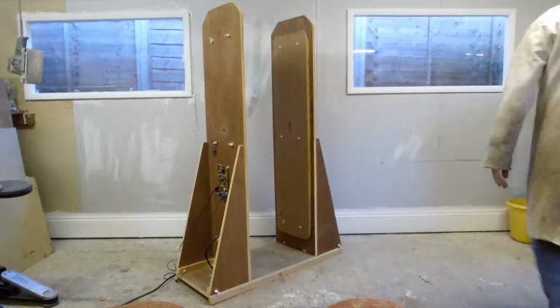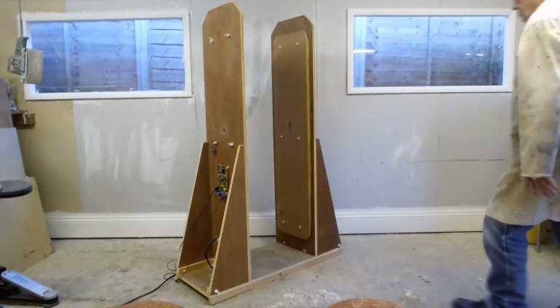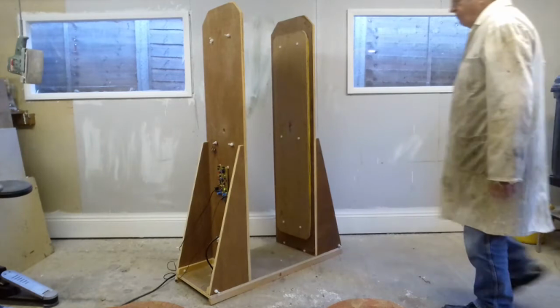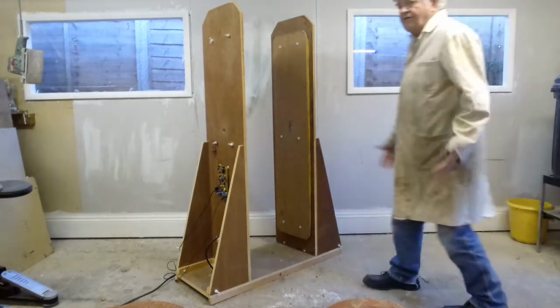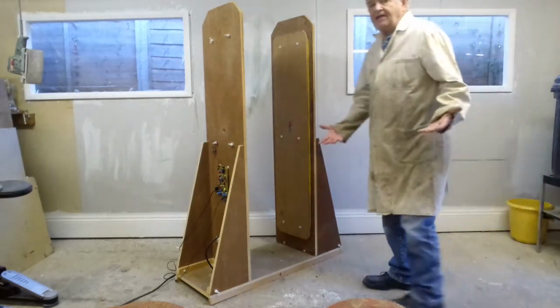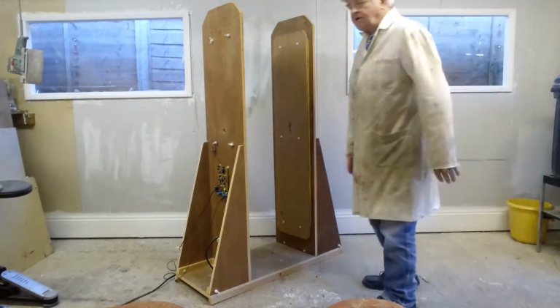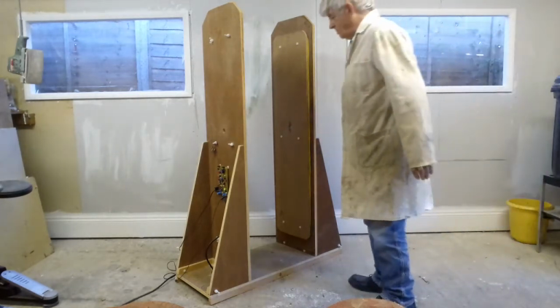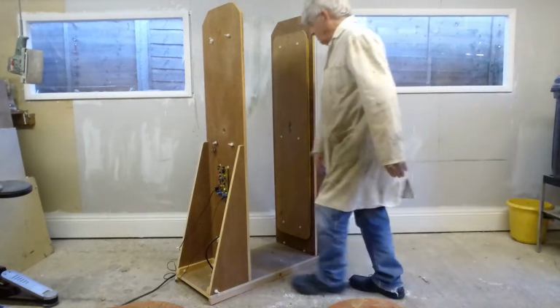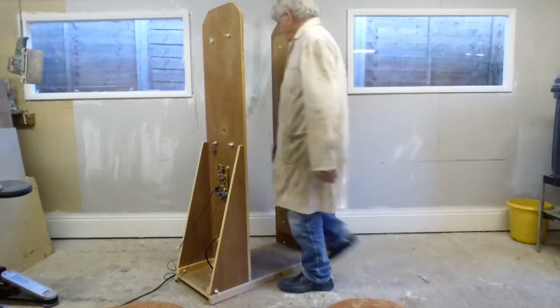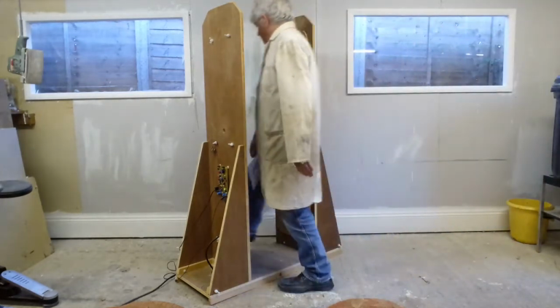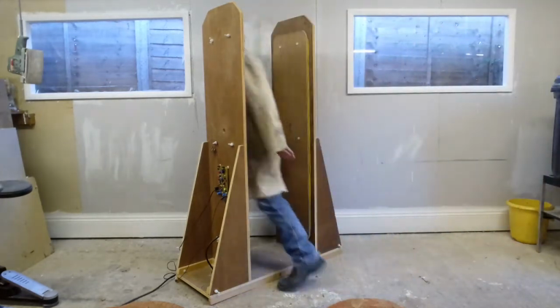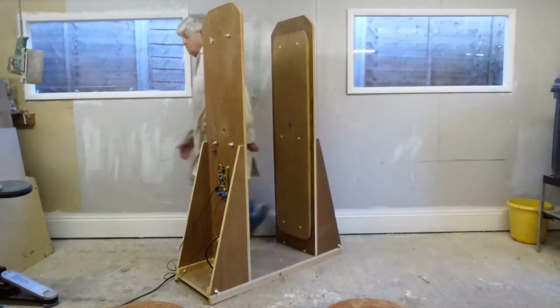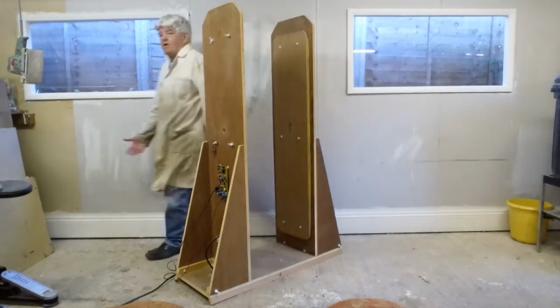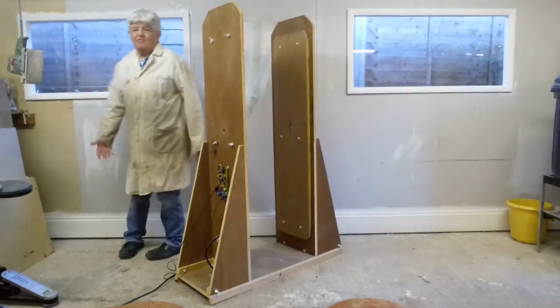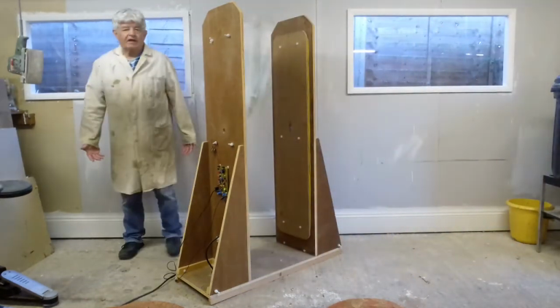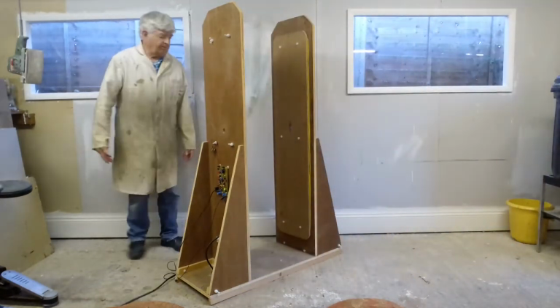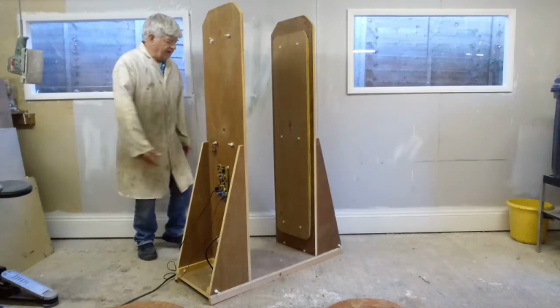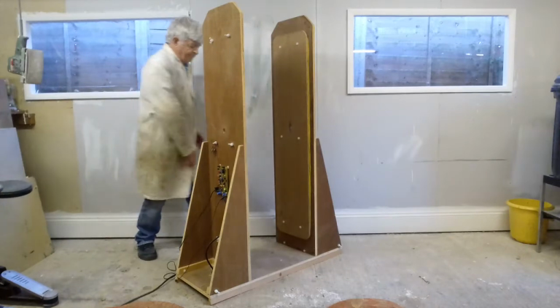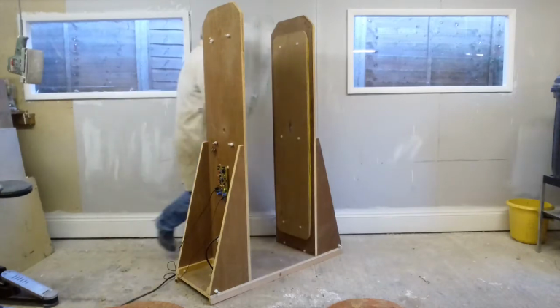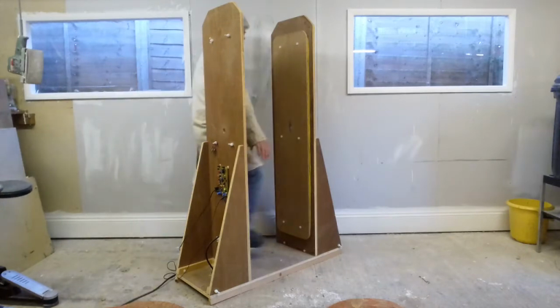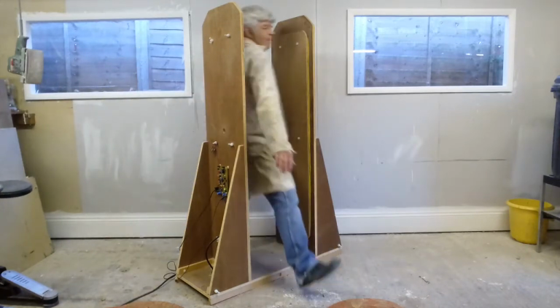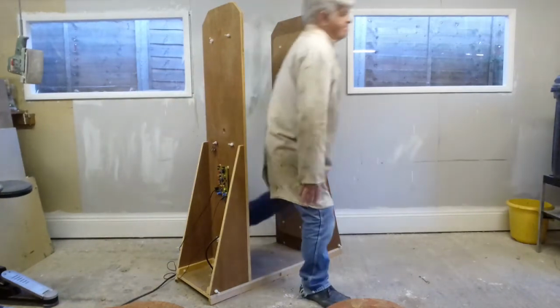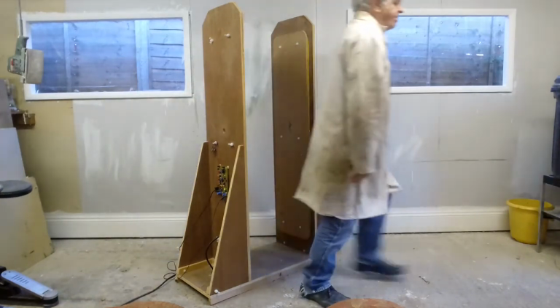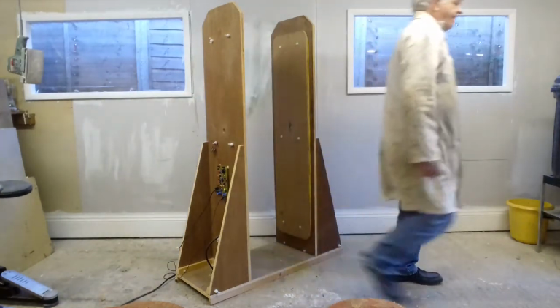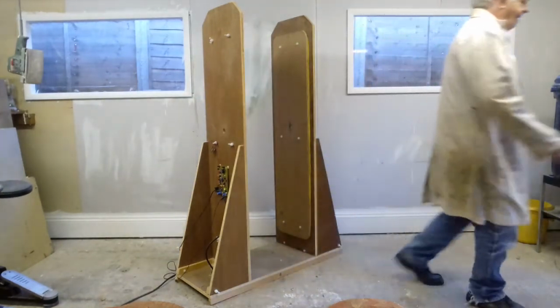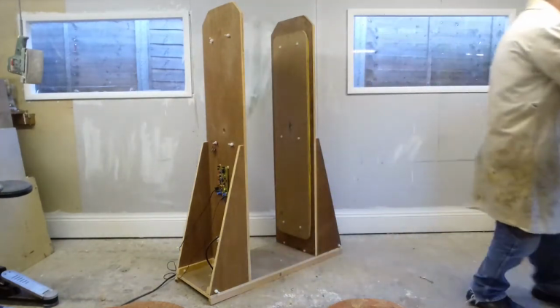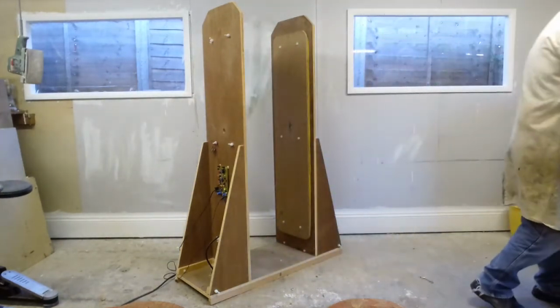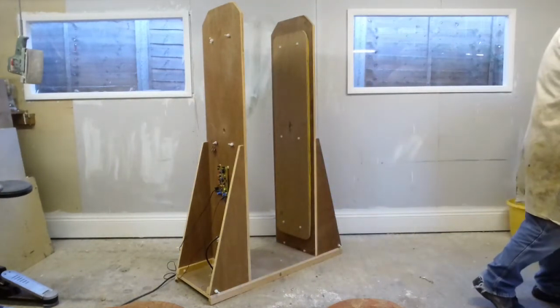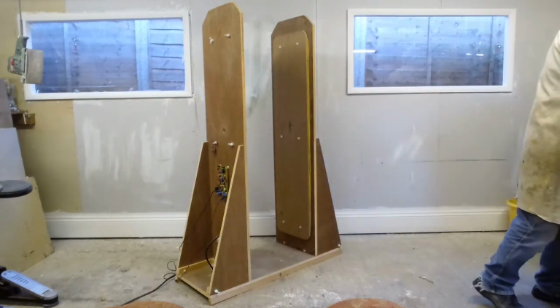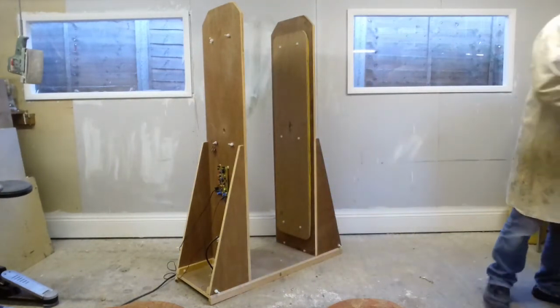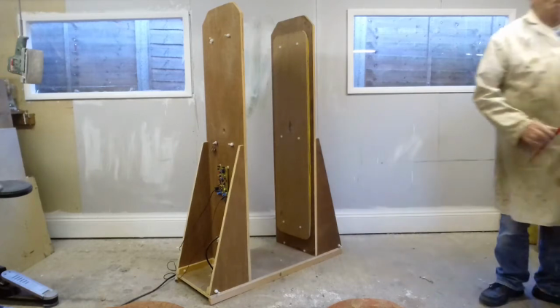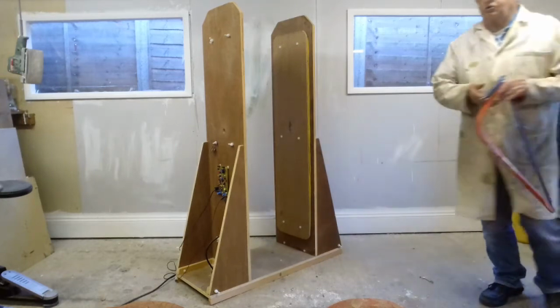Just to go through without anything, to show that I'm not fiddling it anyway. Really big saw.